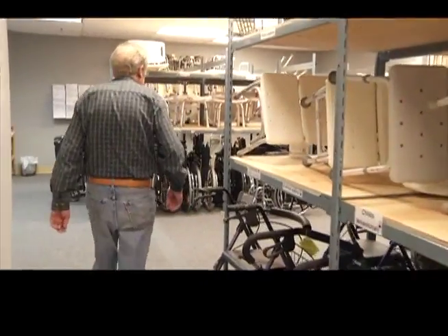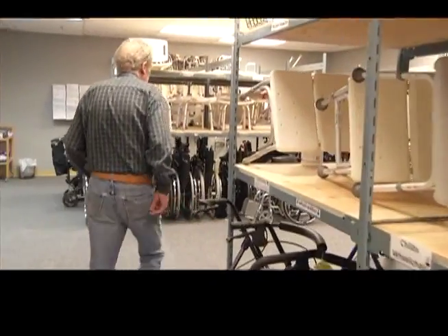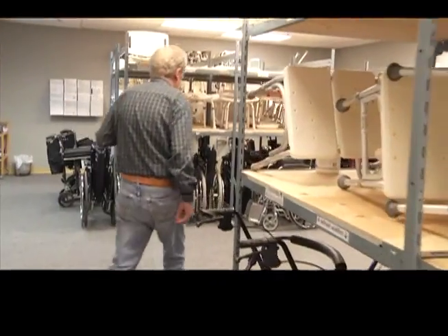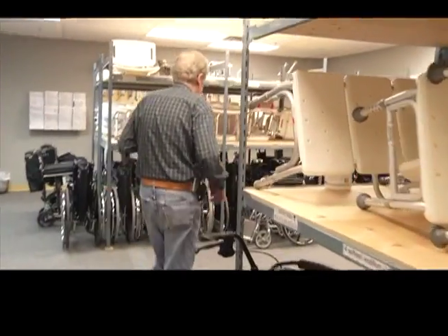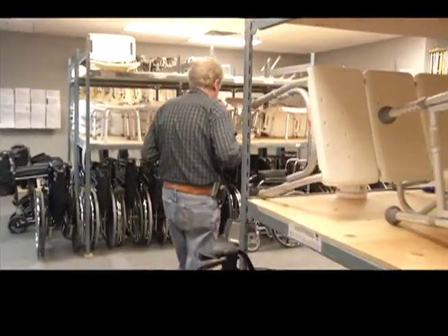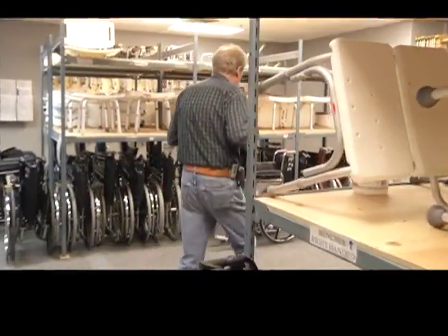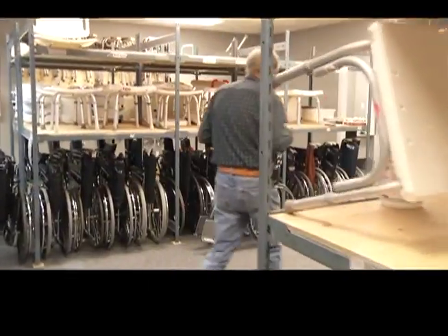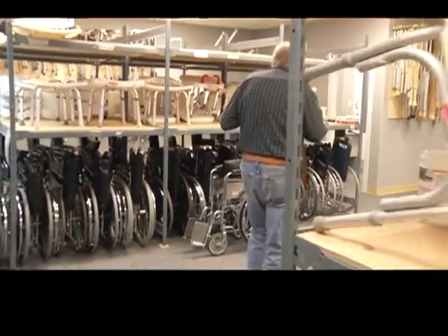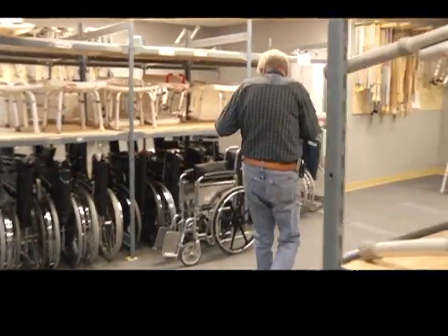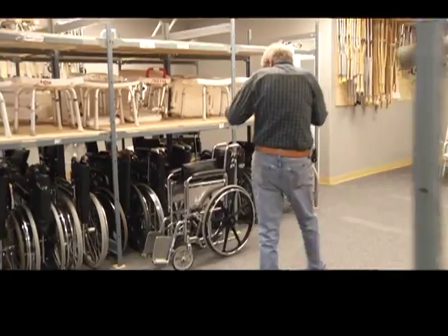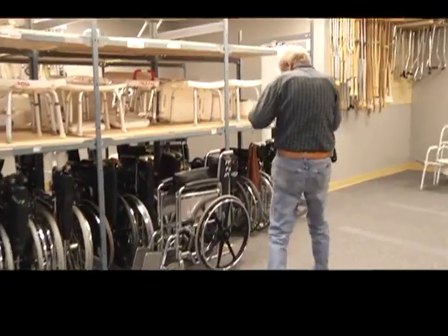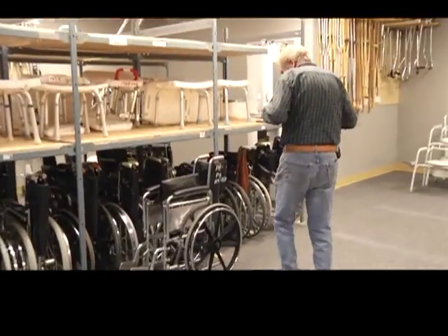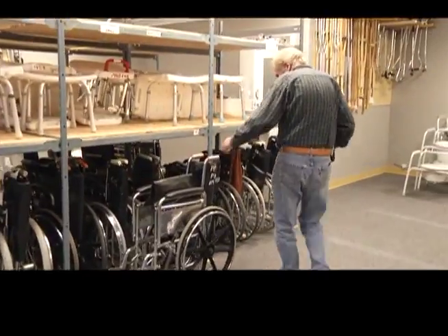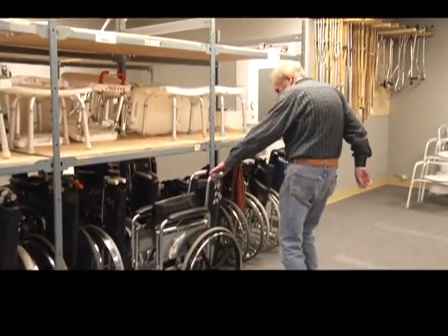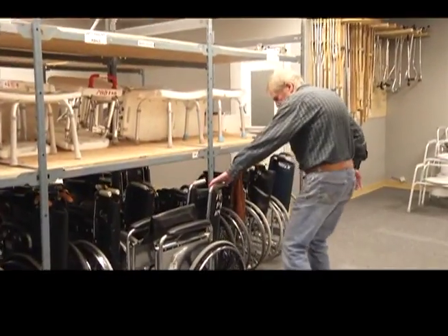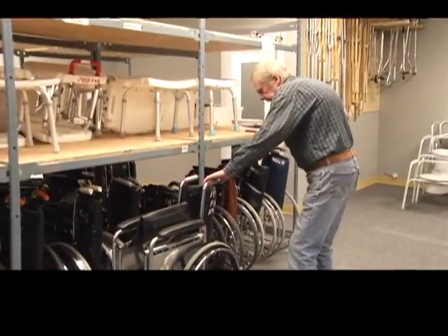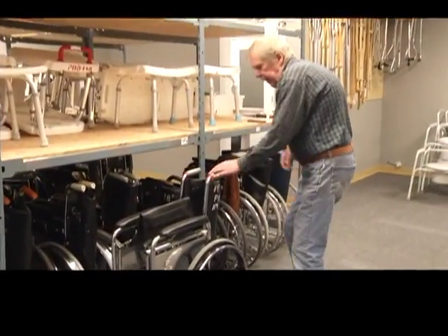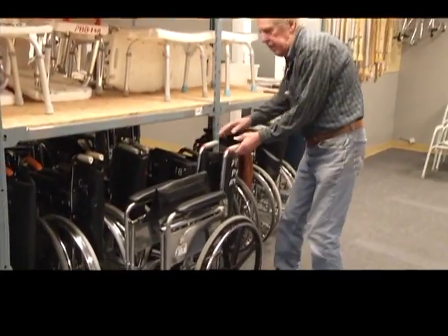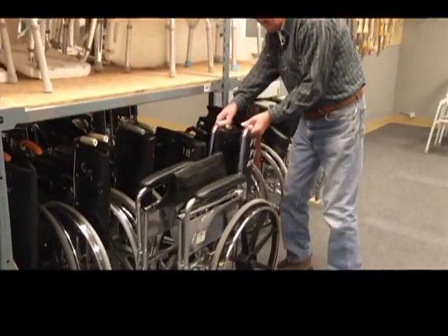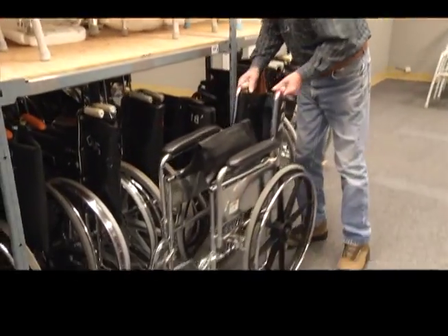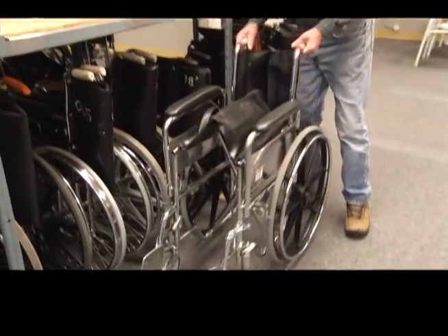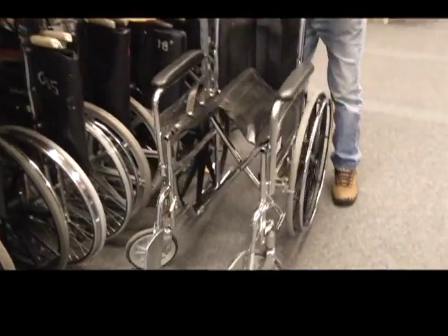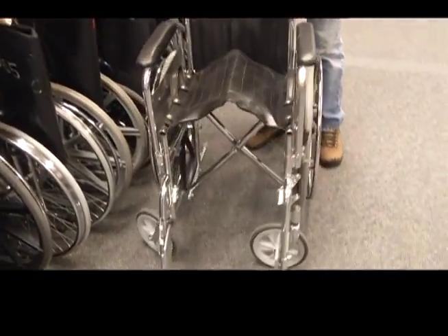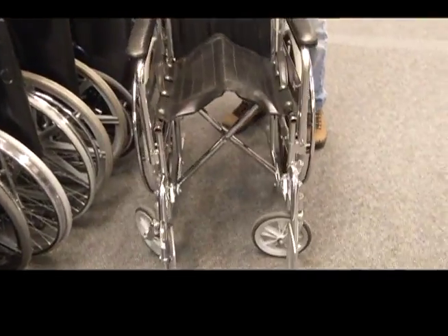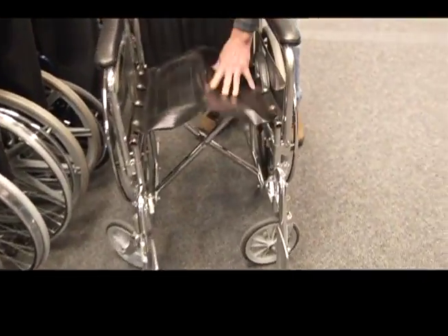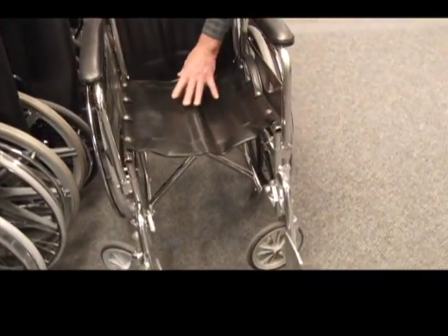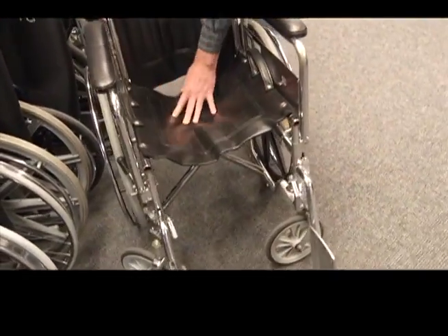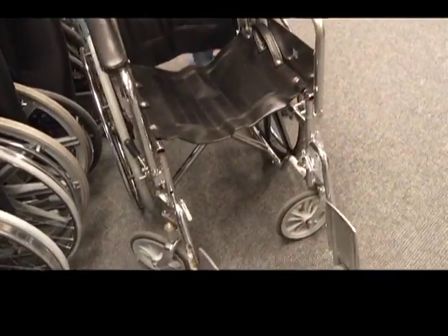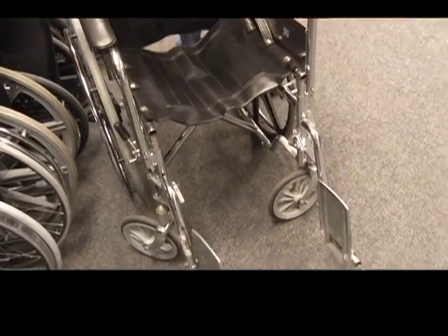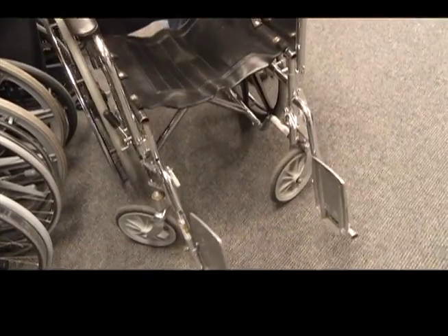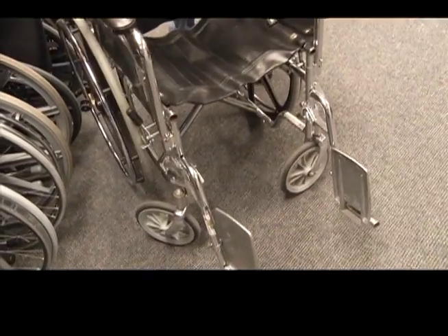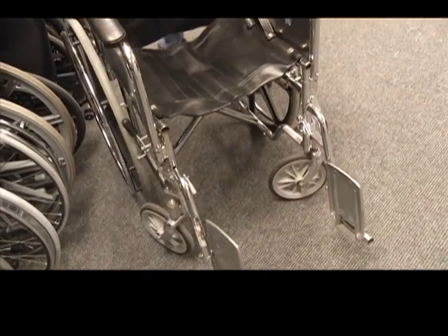For instance, a wheelchair is almost $100 a month to rent. So it's a good service that we provide.